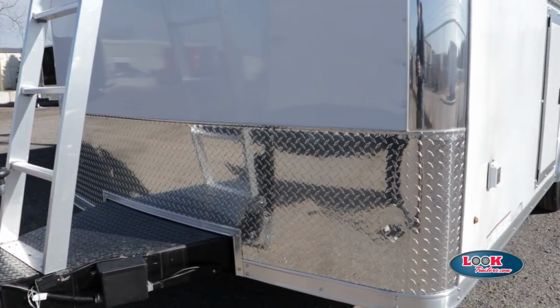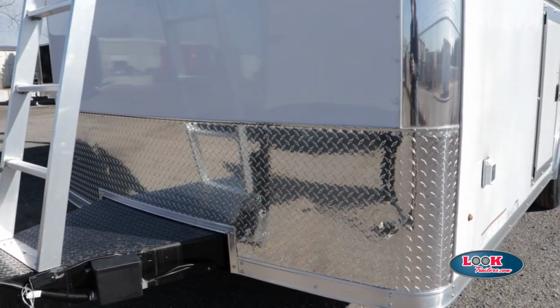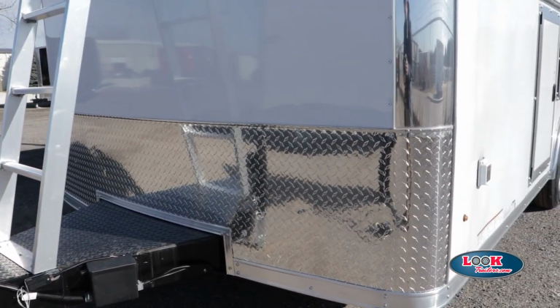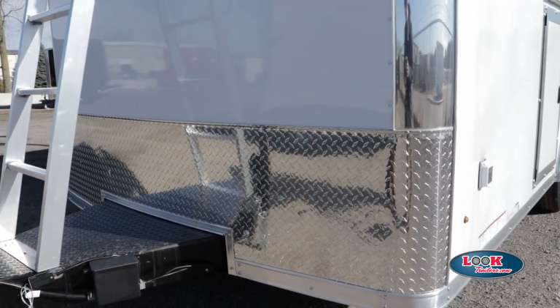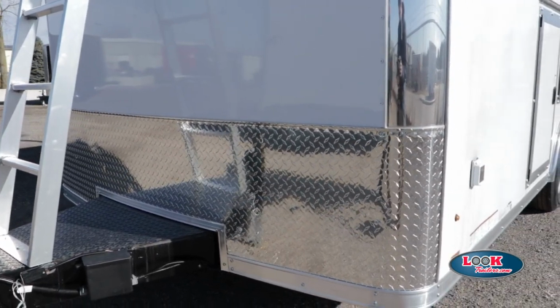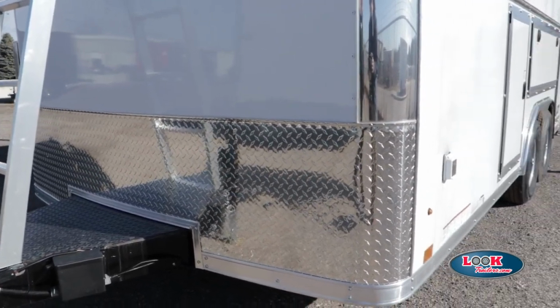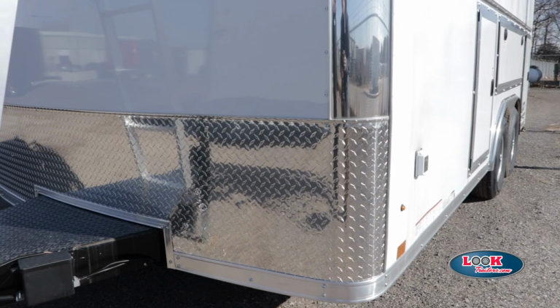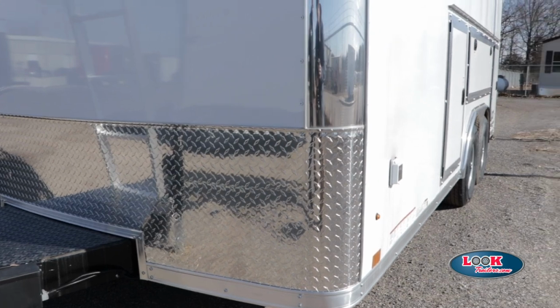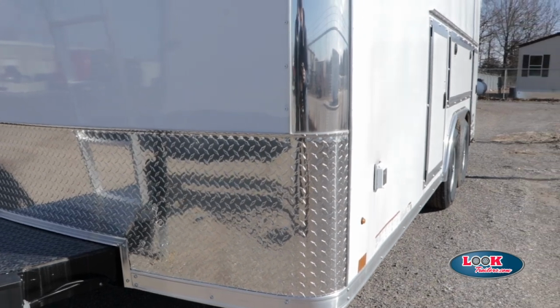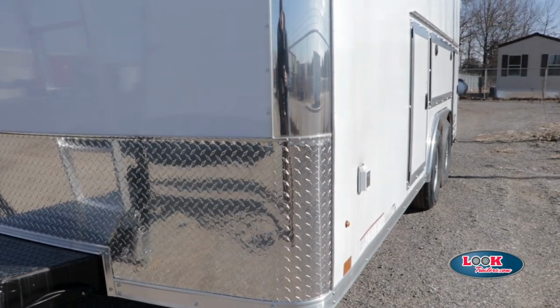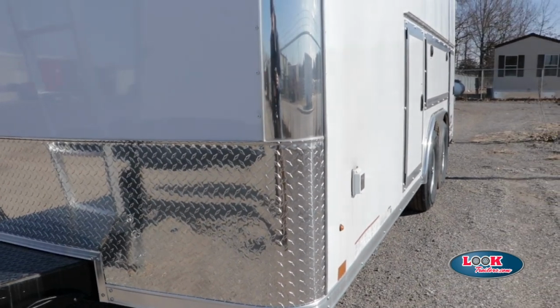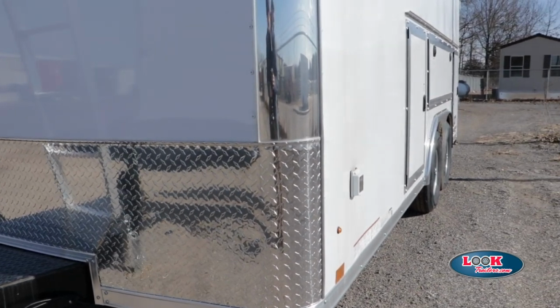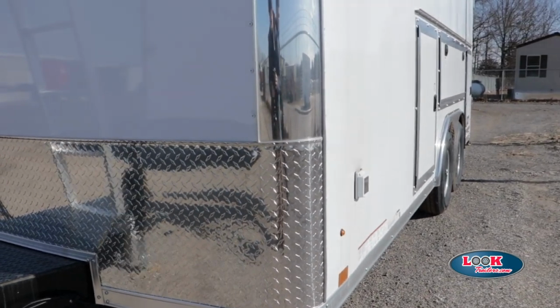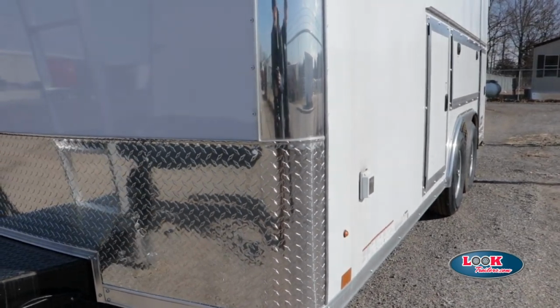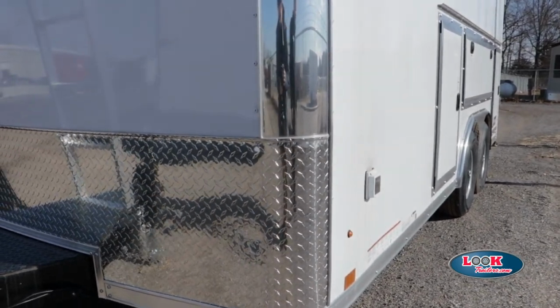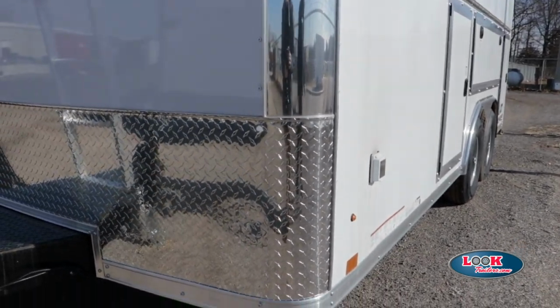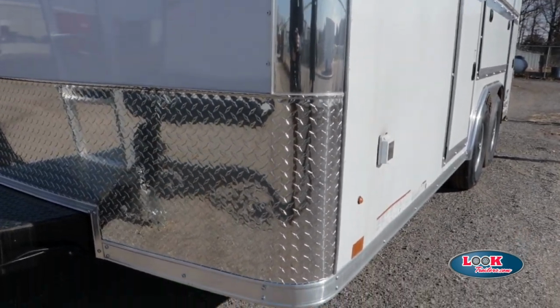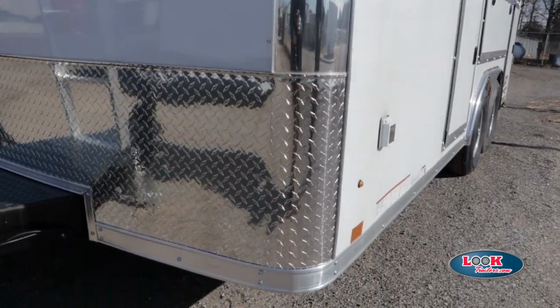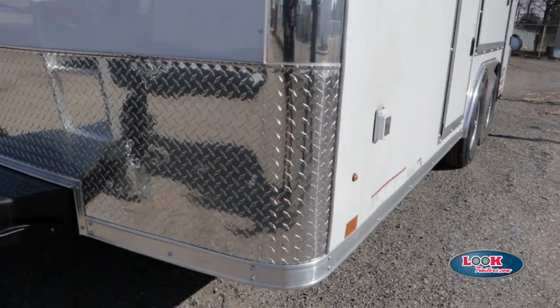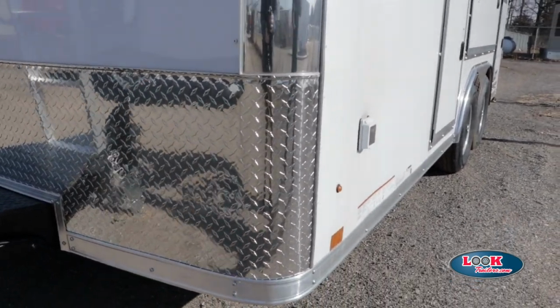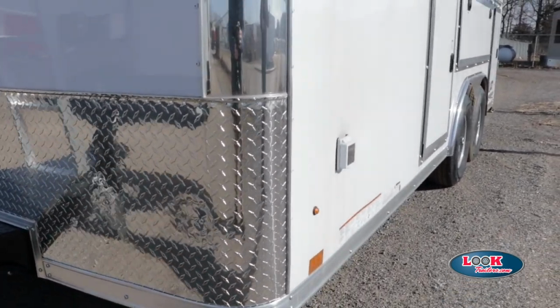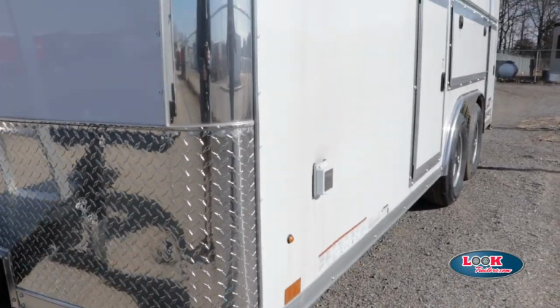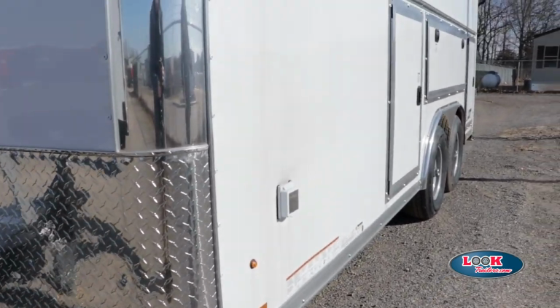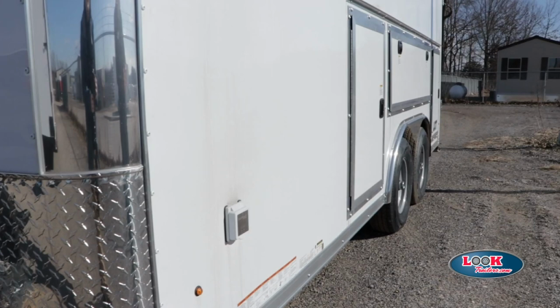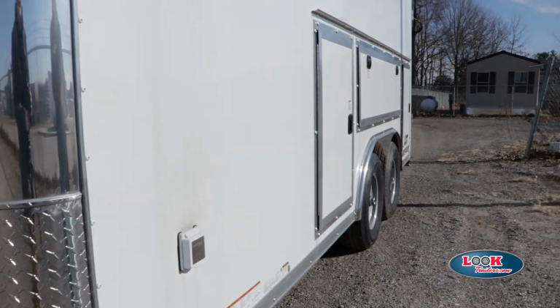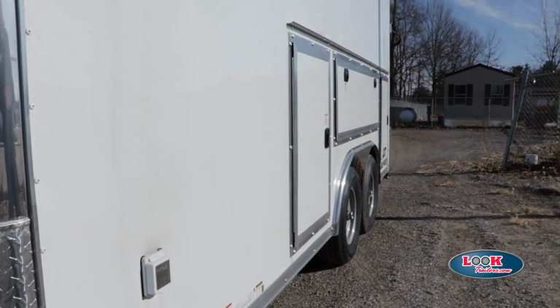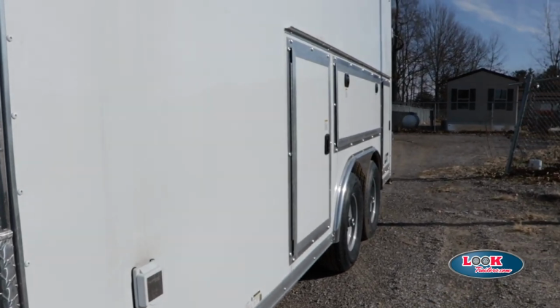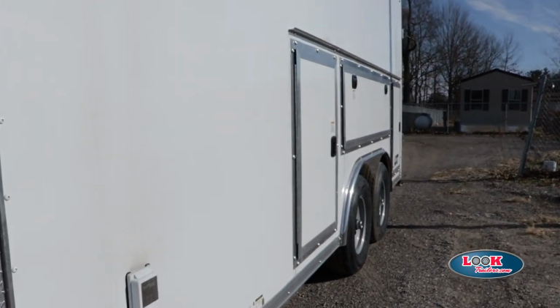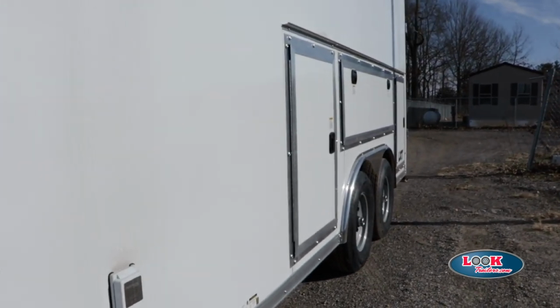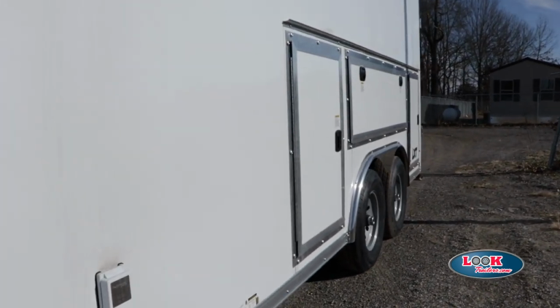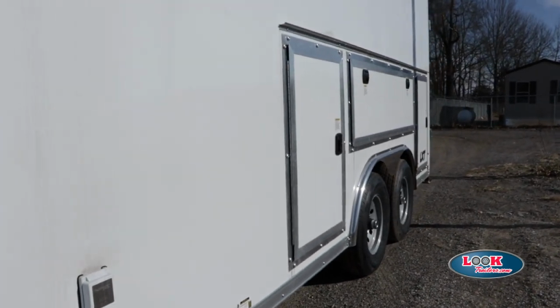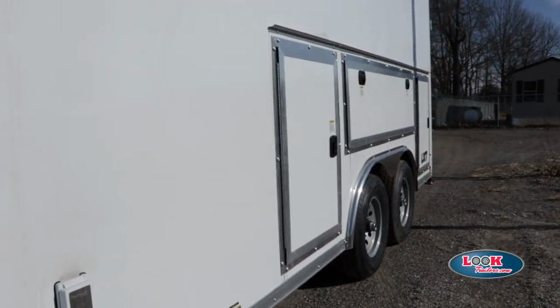We're working with a screwless side, and of course our standard A-frame design makes this trailer very rugged and versatile — just a really strong overall trailer.